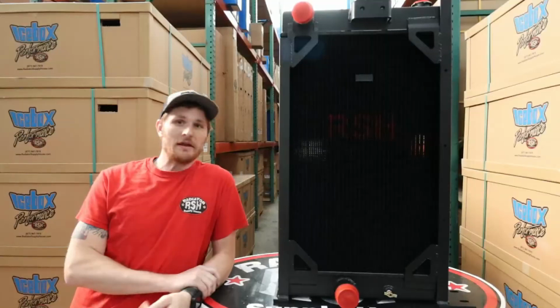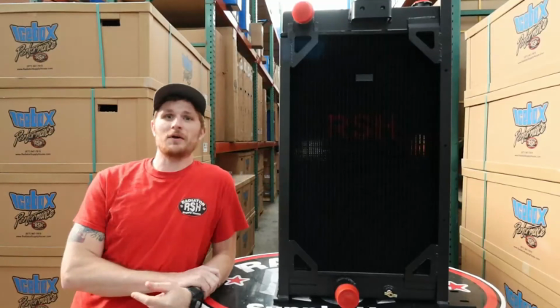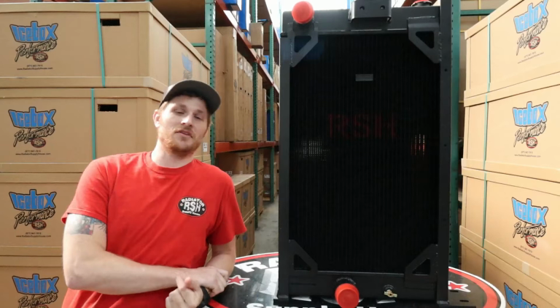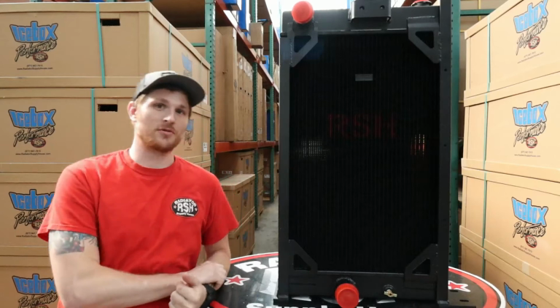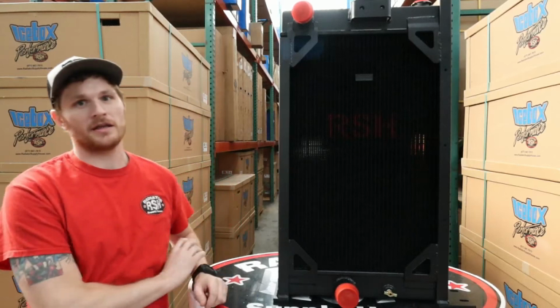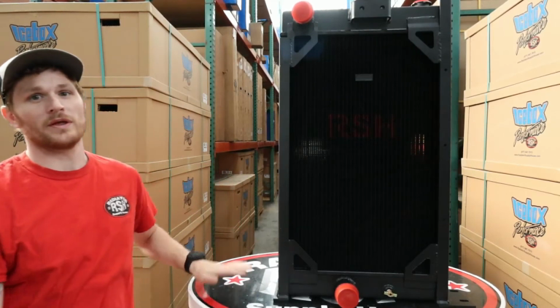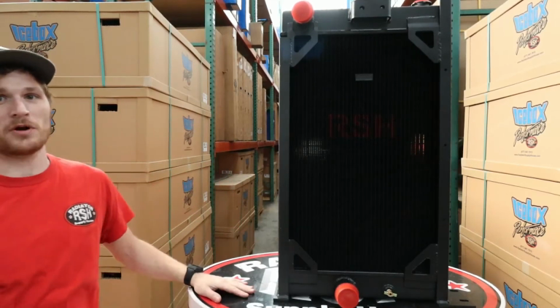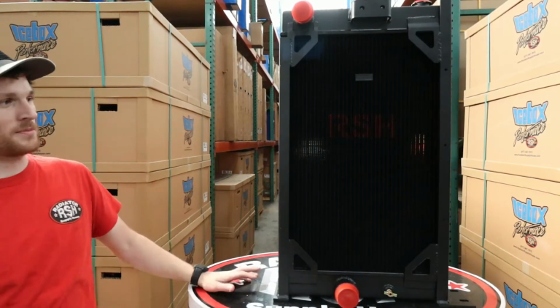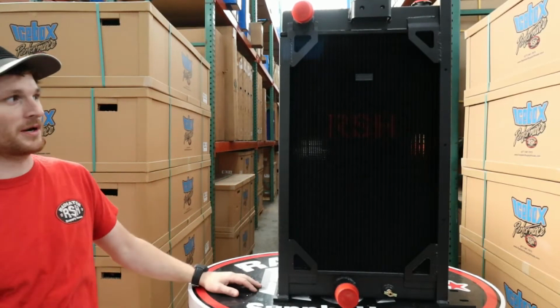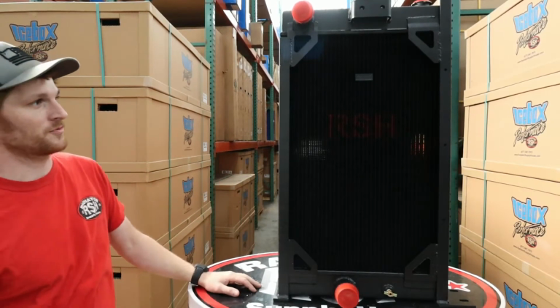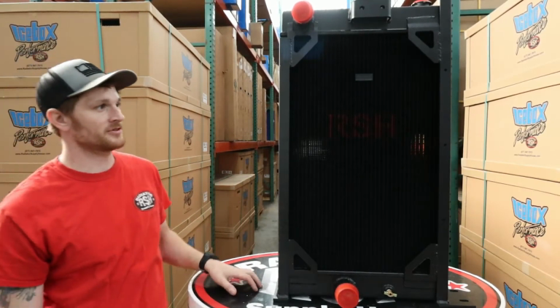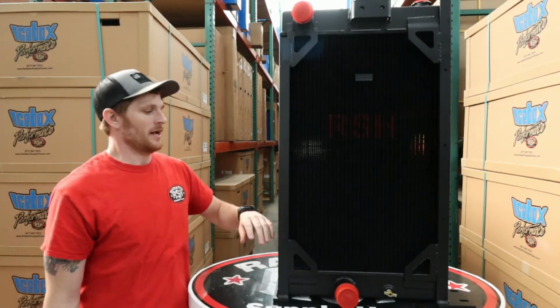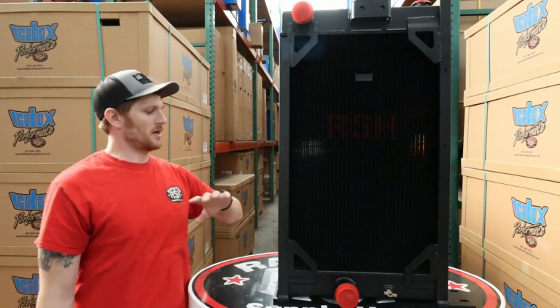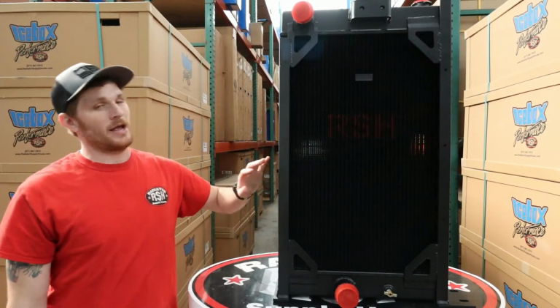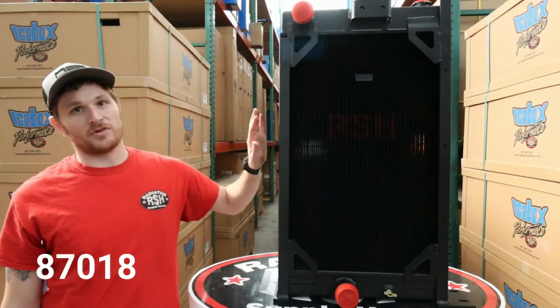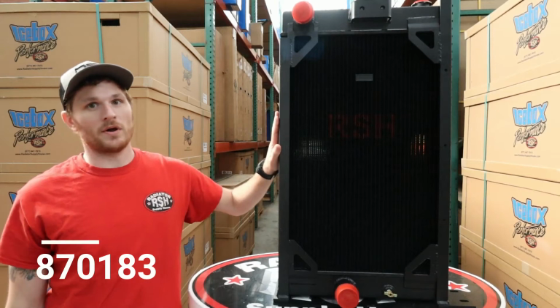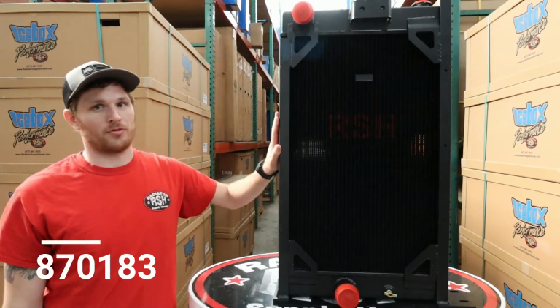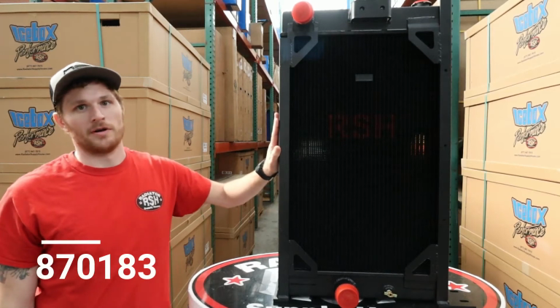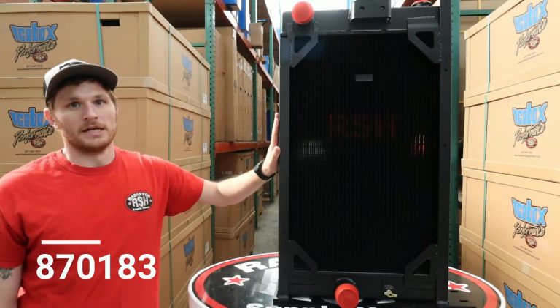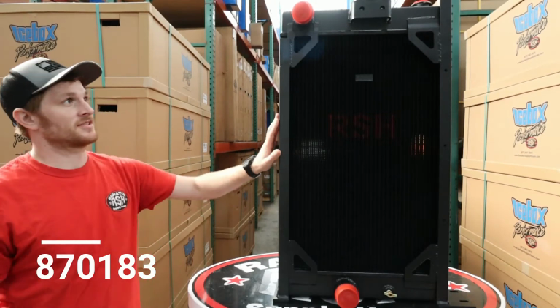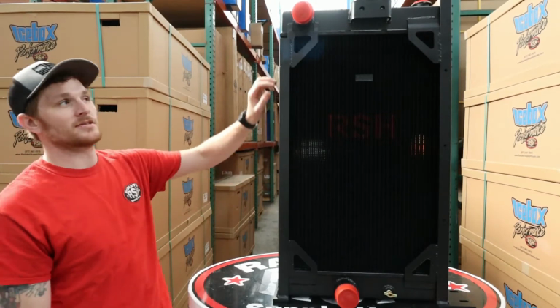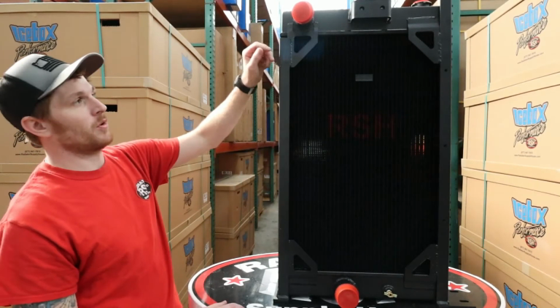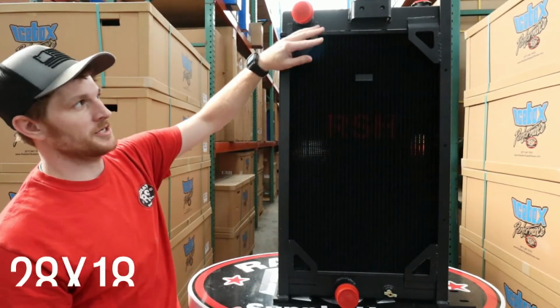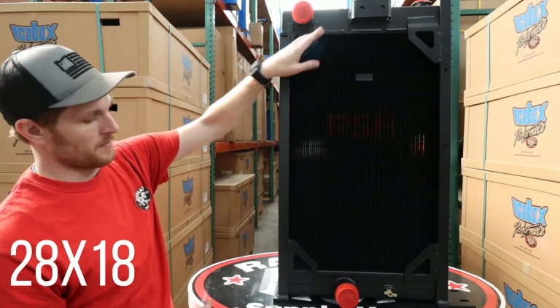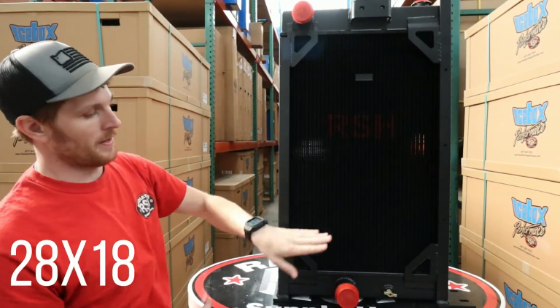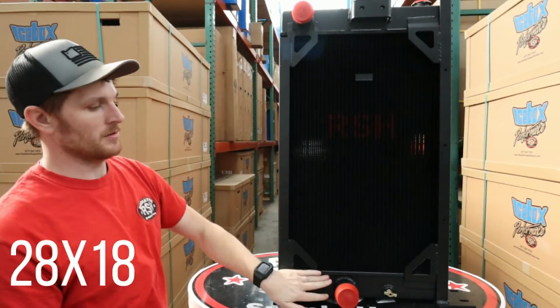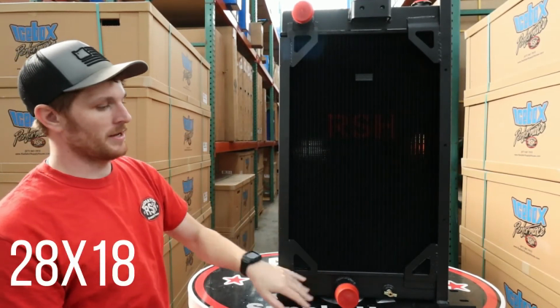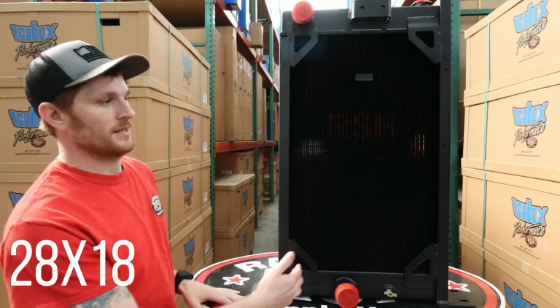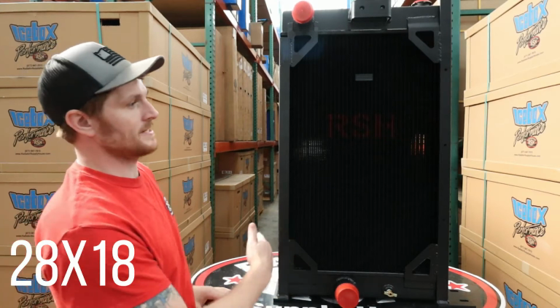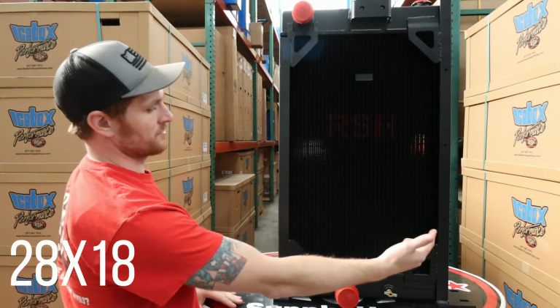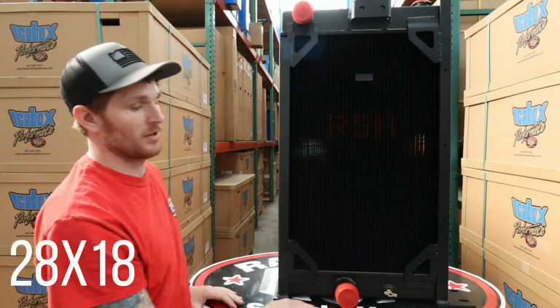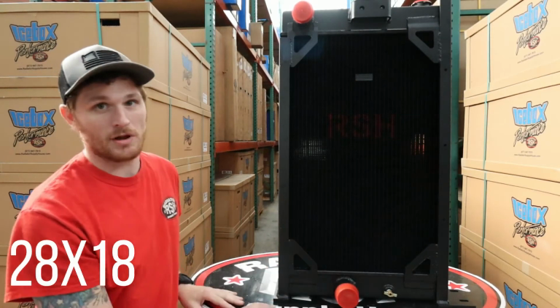Hey, howdy, it is Andrew Knight again with Icebox Performance, built by Radiator Supply House, here to talk about our 870183 part number. This guy here is going to be 28 inches from your top header to your bottom header, 18 inches from left to right.